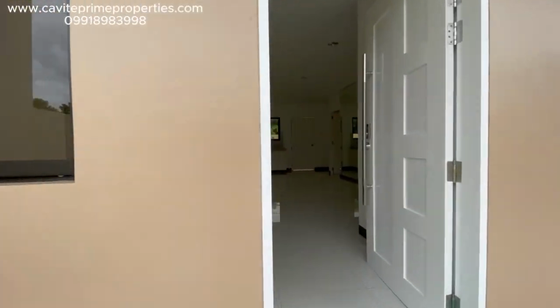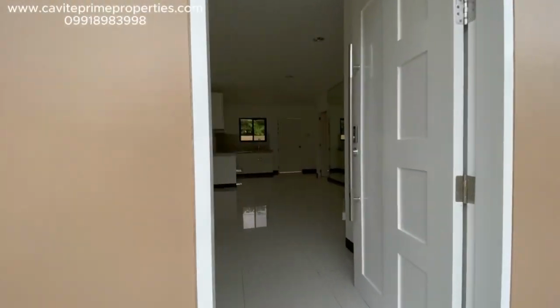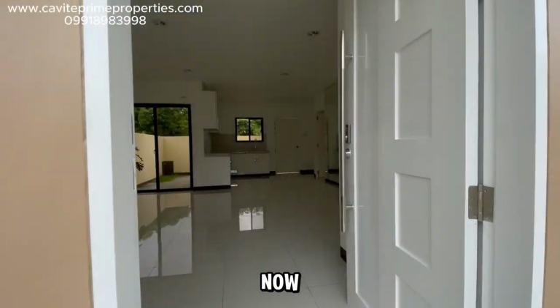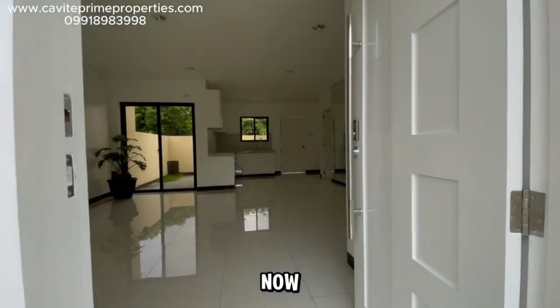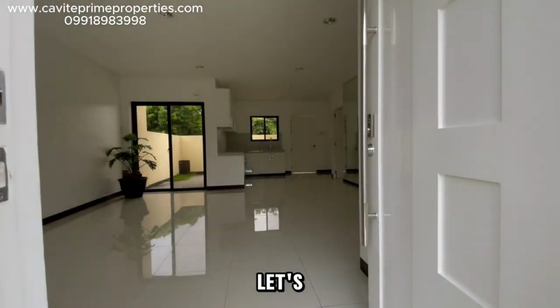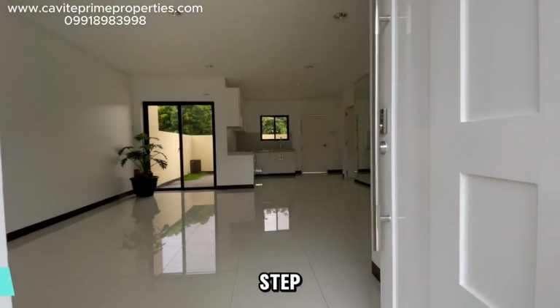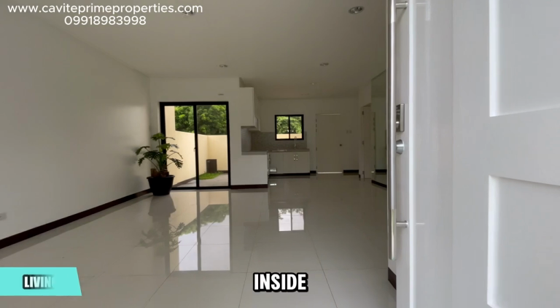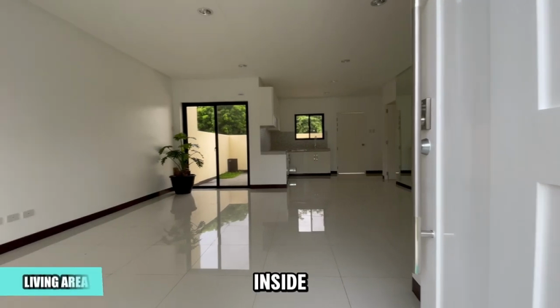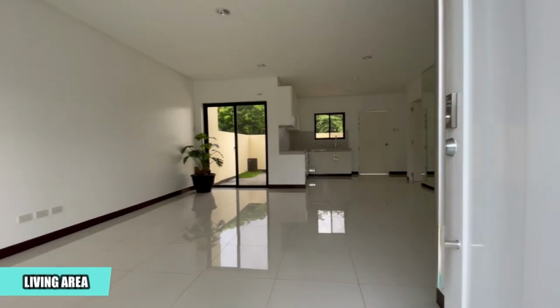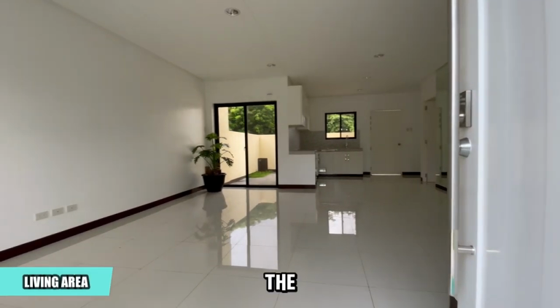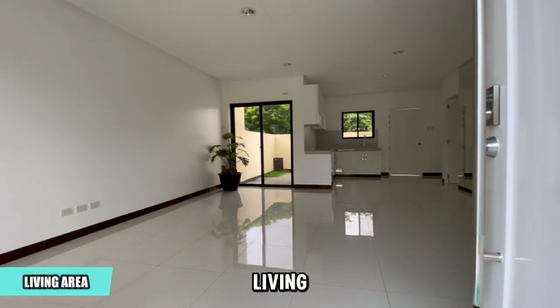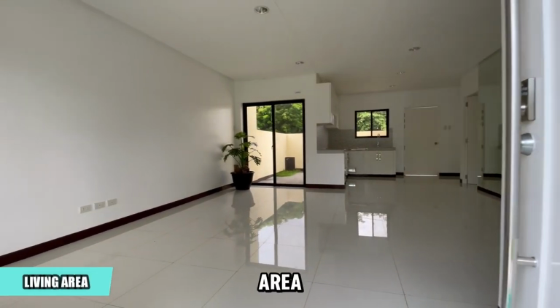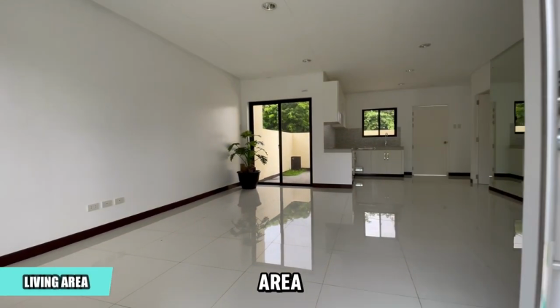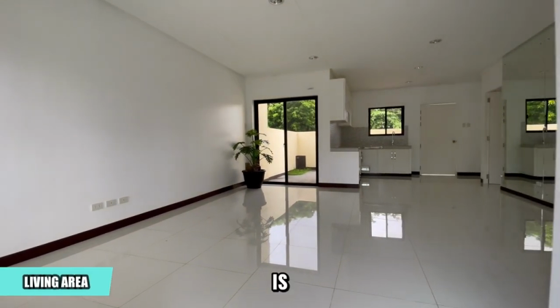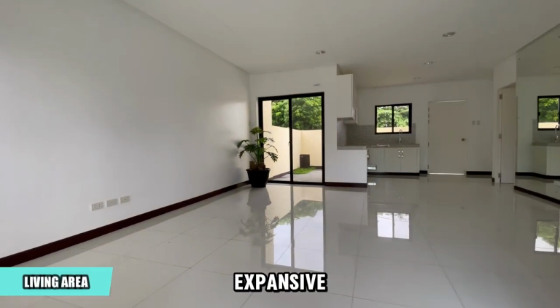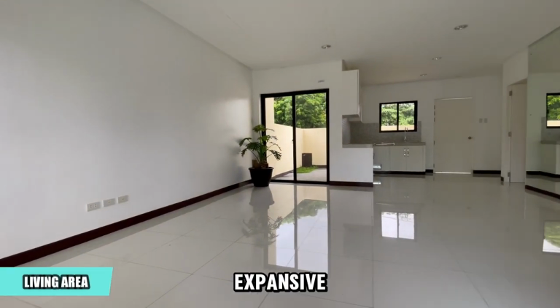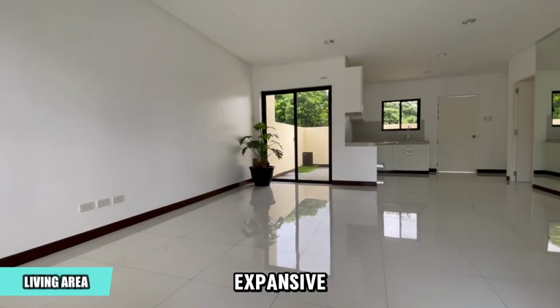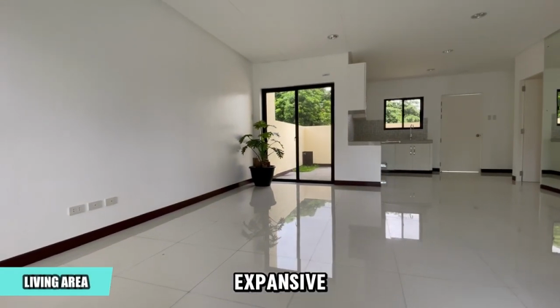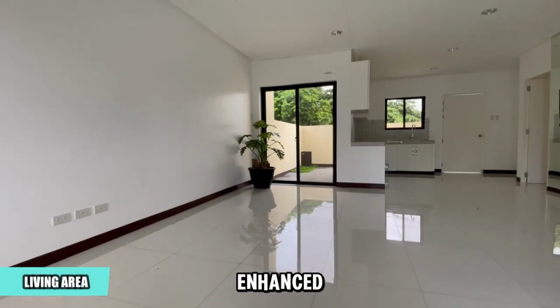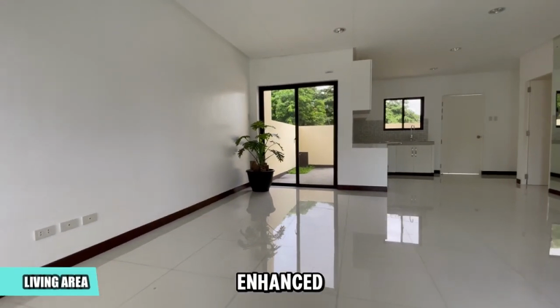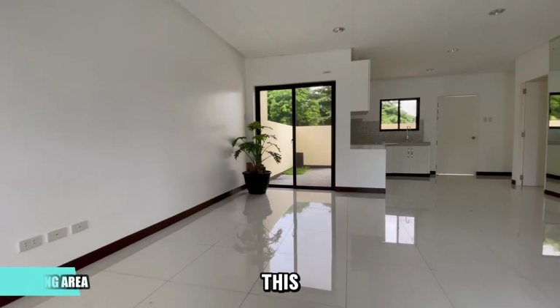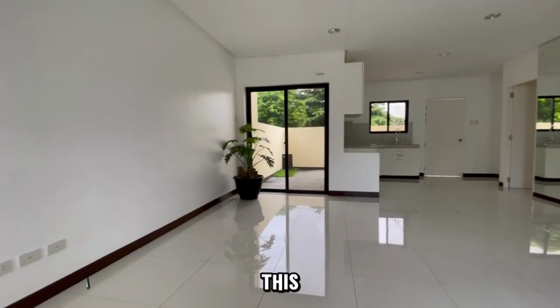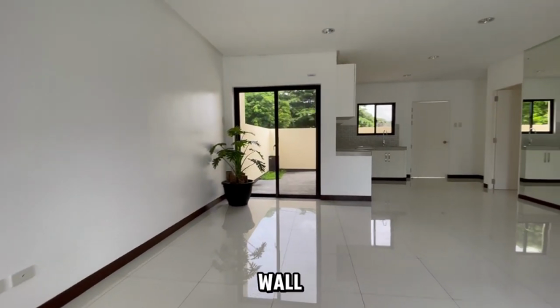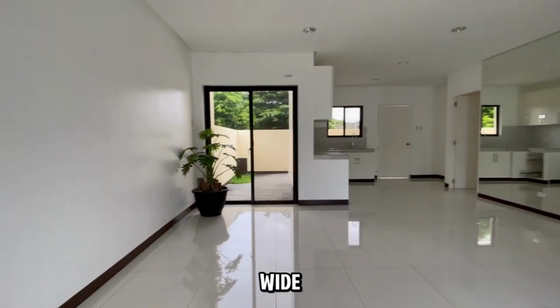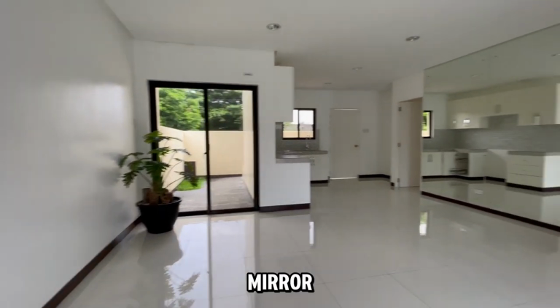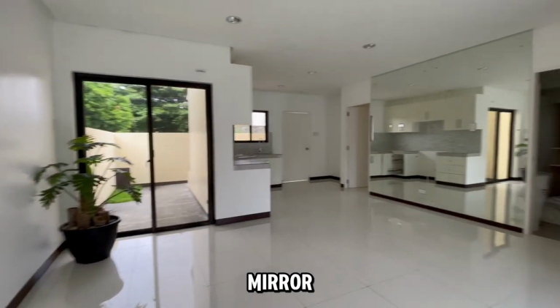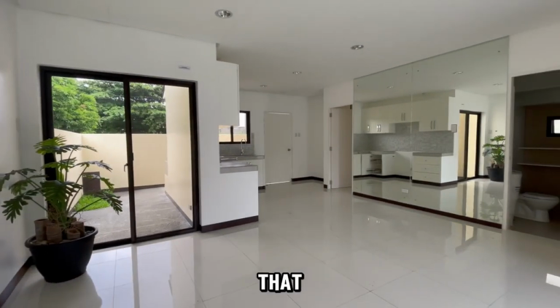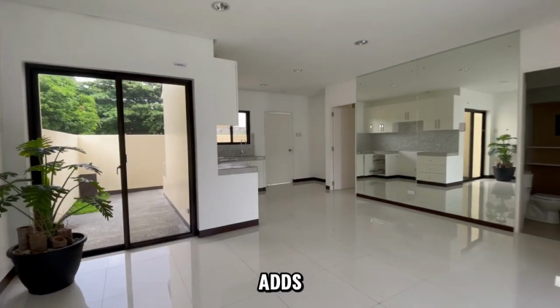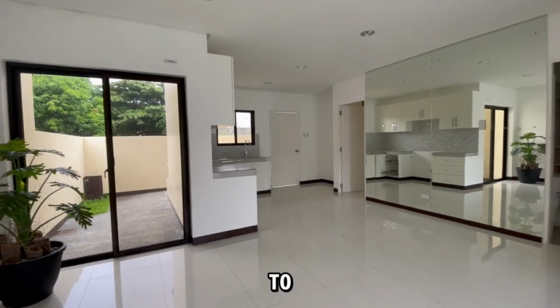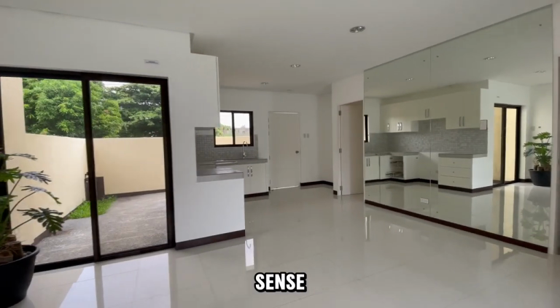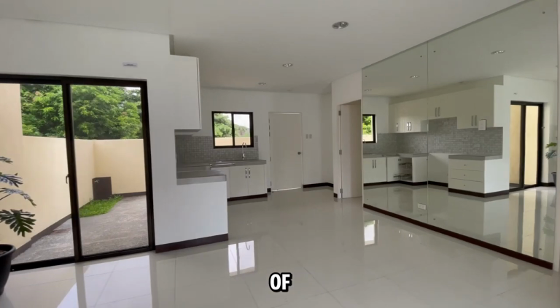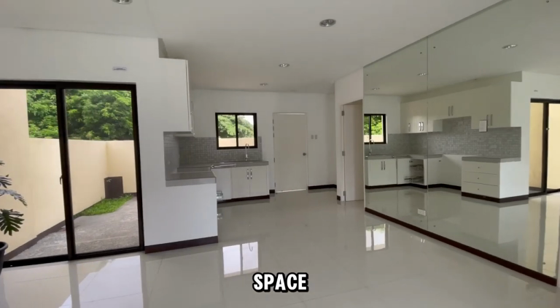Now let's step inside. The living area is expansive, enhanced by this wall-wide mirror that adds to the sense of space.